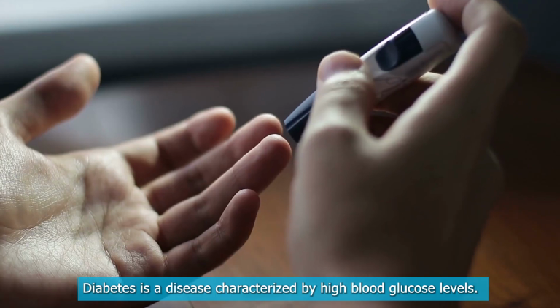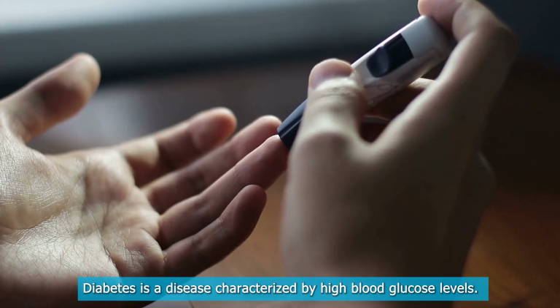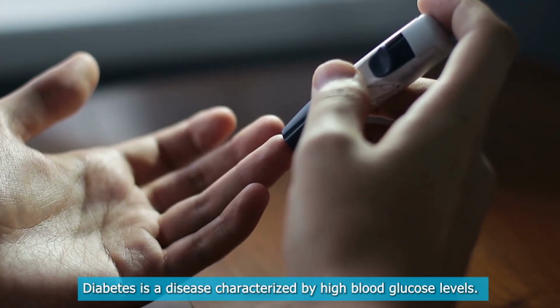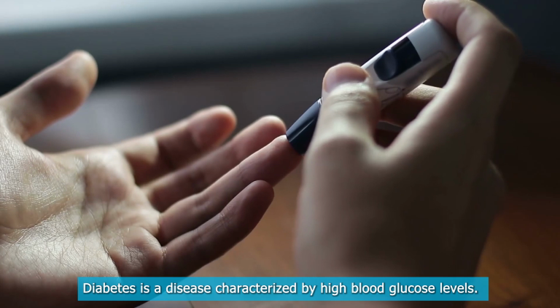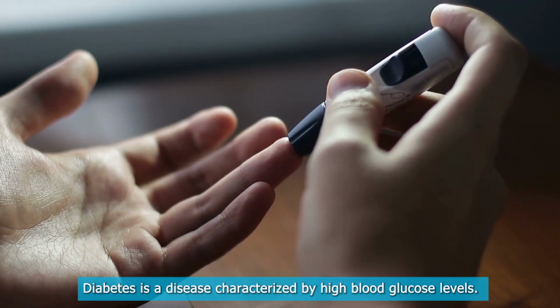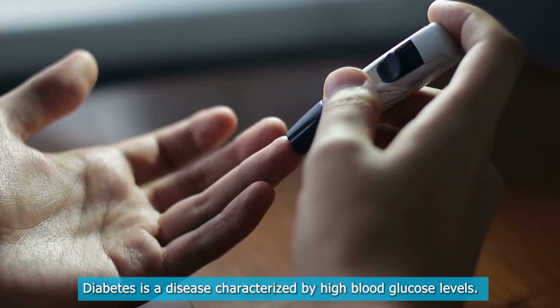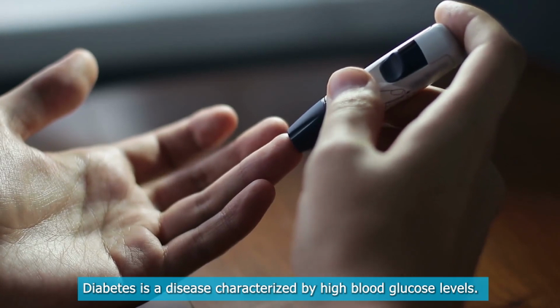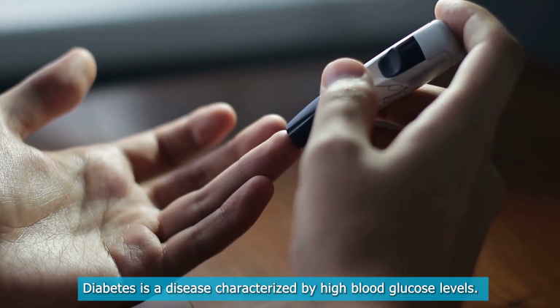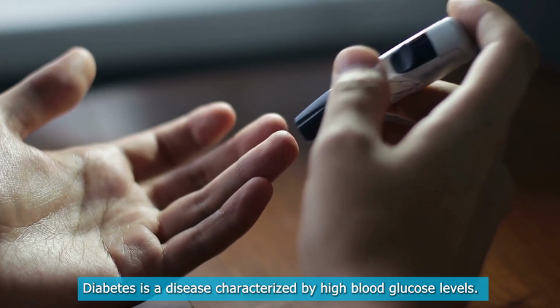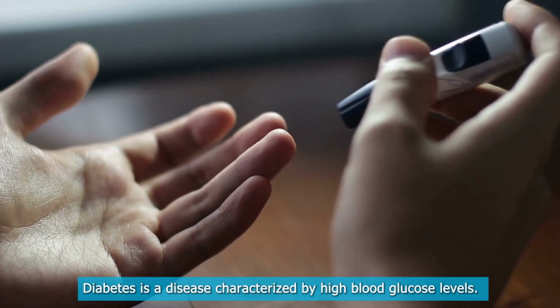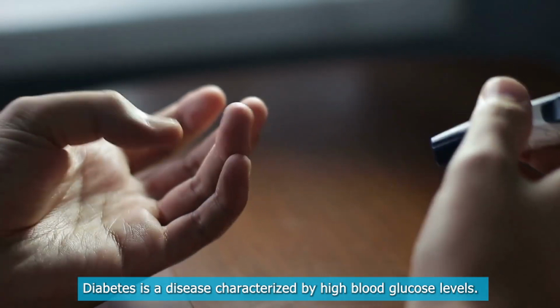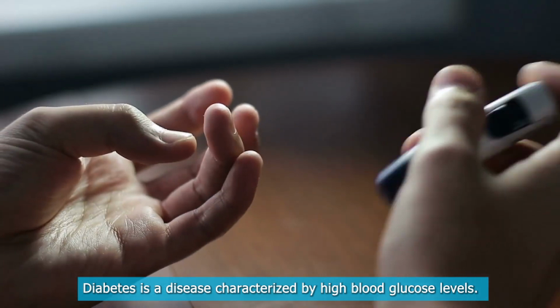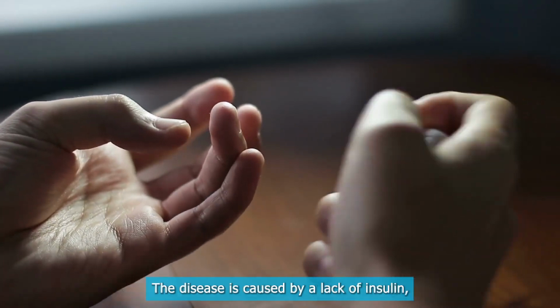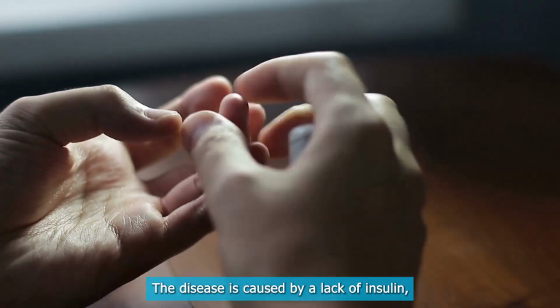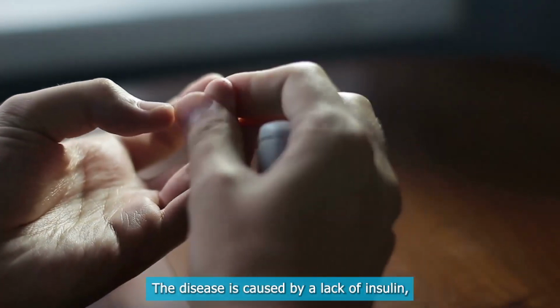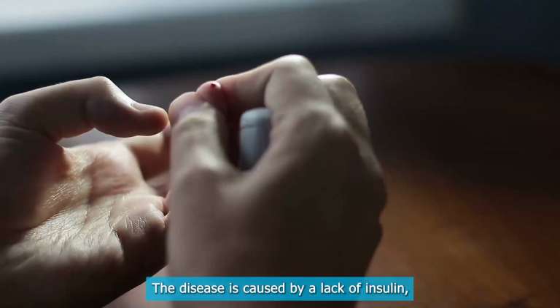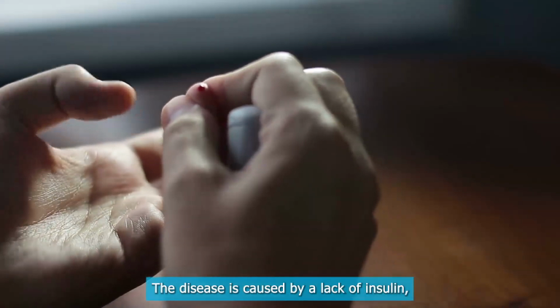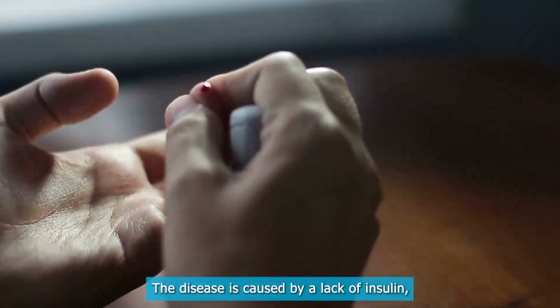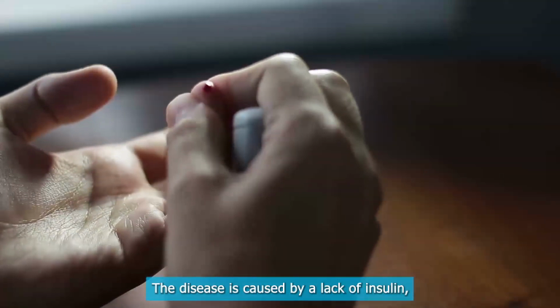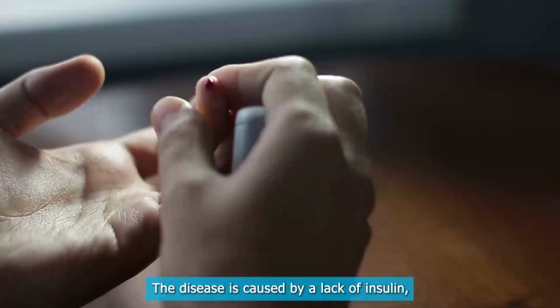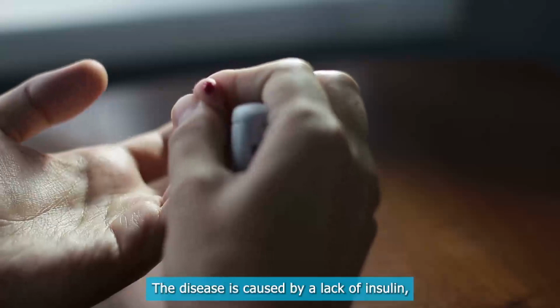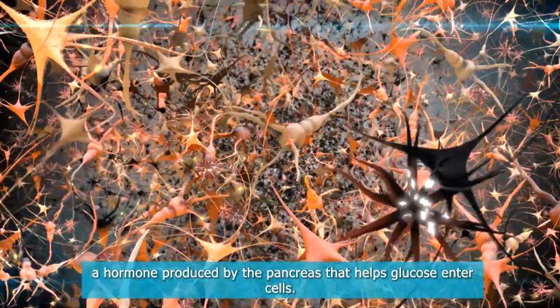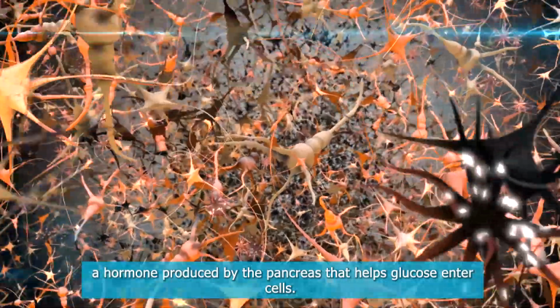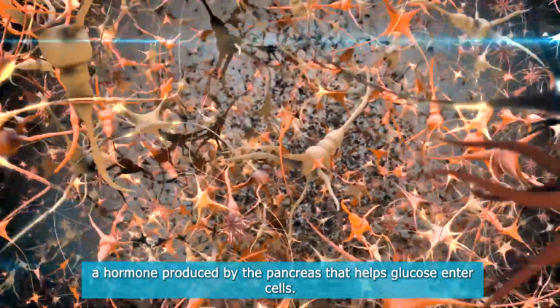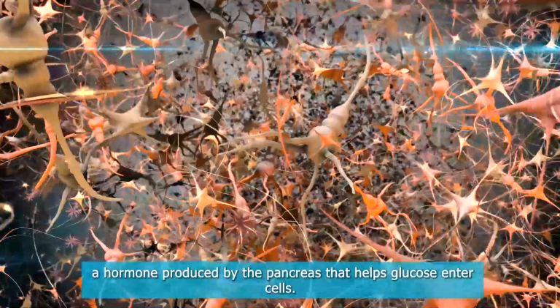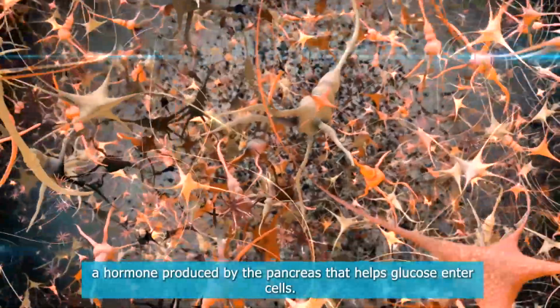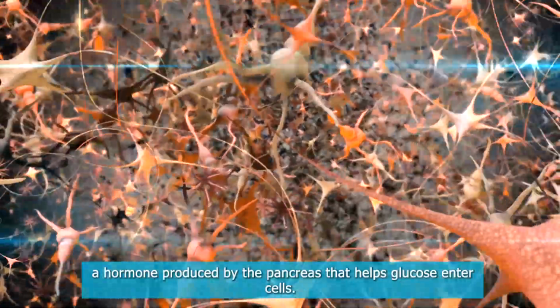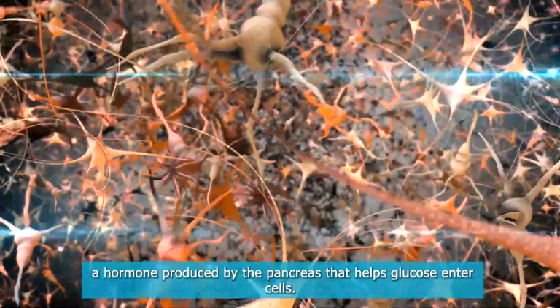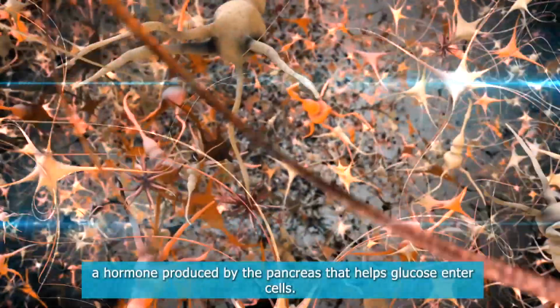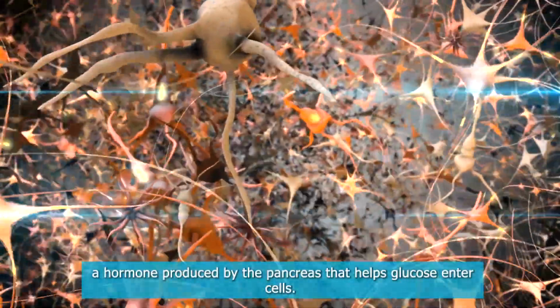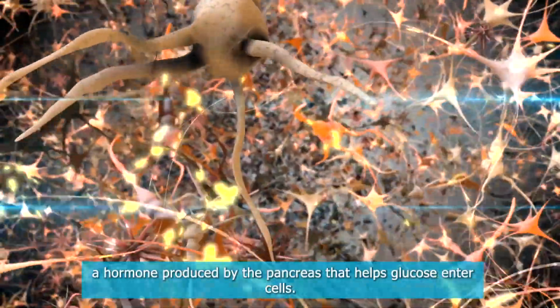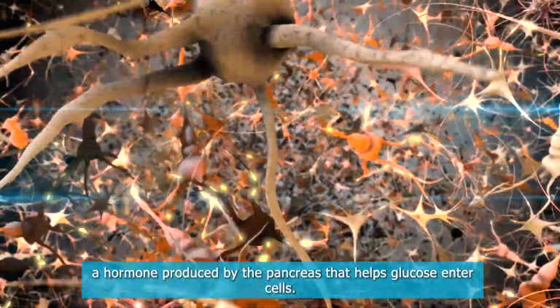Diabetes is a disease characterized by high blood glucose levels. The disease is caused by a lack of insulin, a hormone produced by the pancreas that helps glucose enter cells.